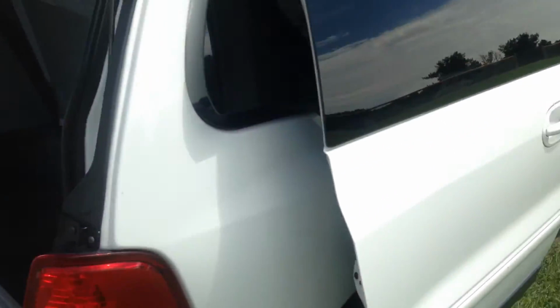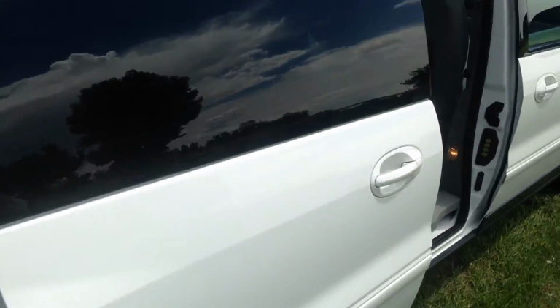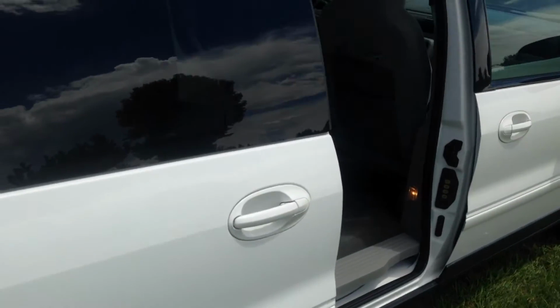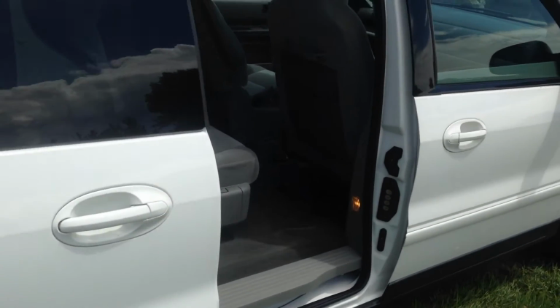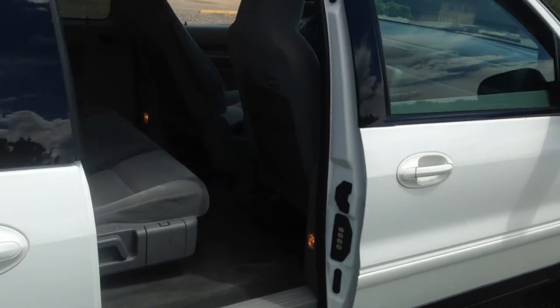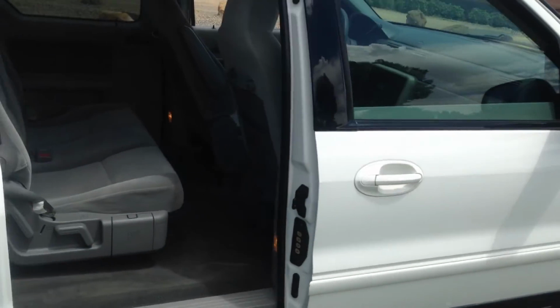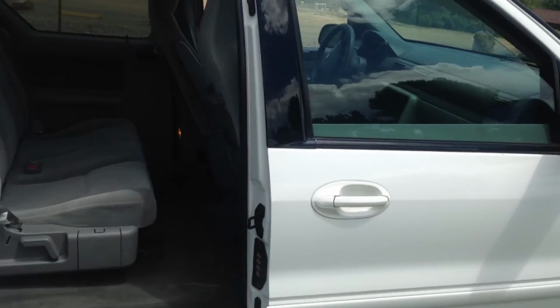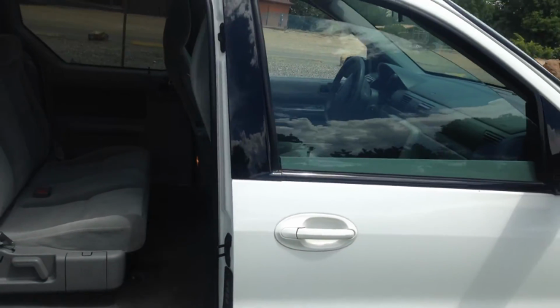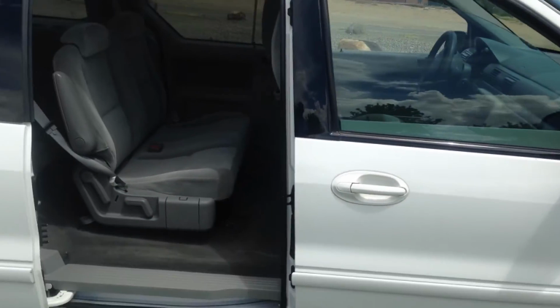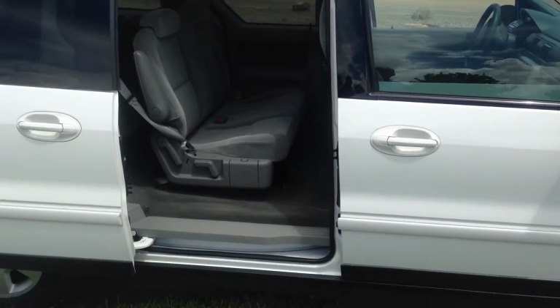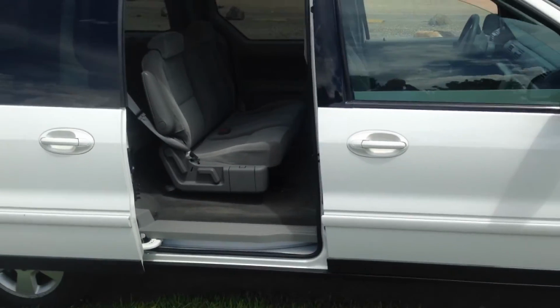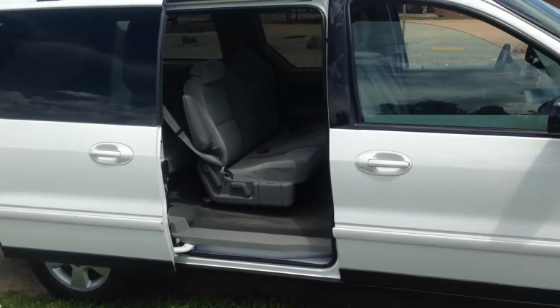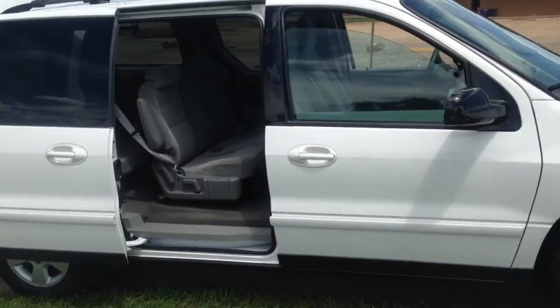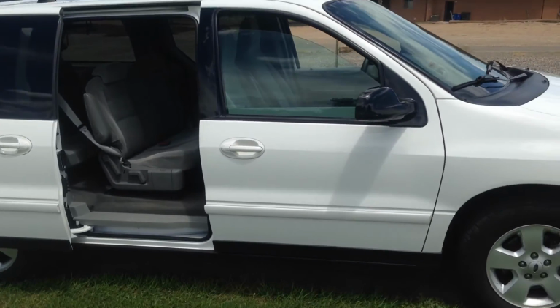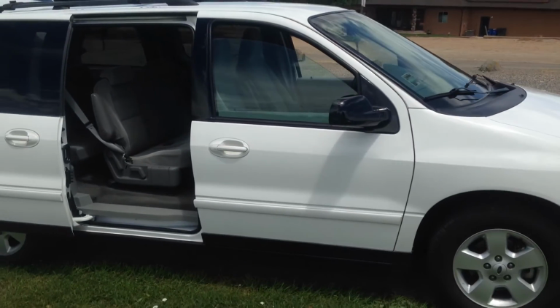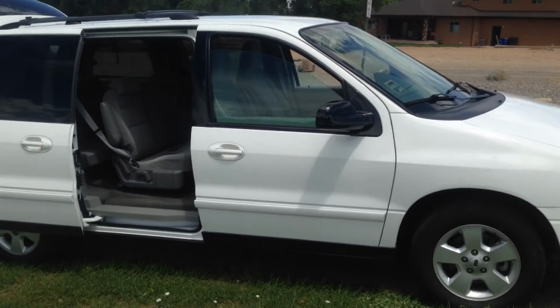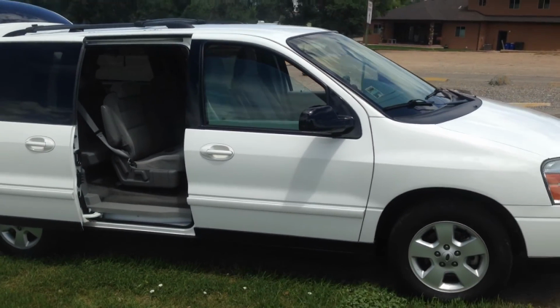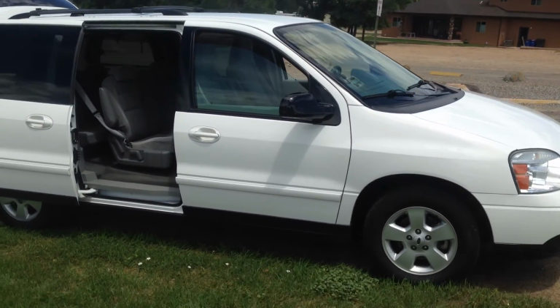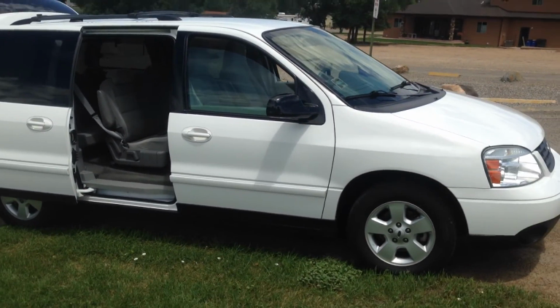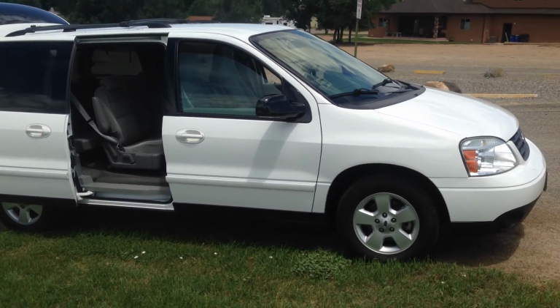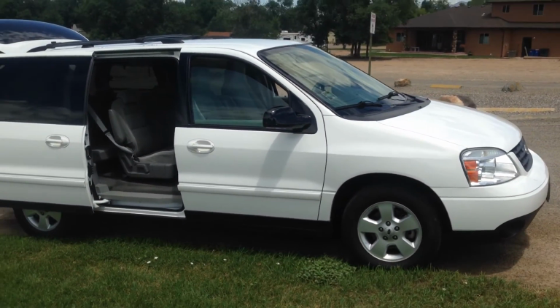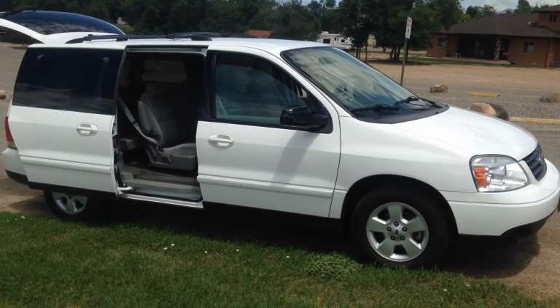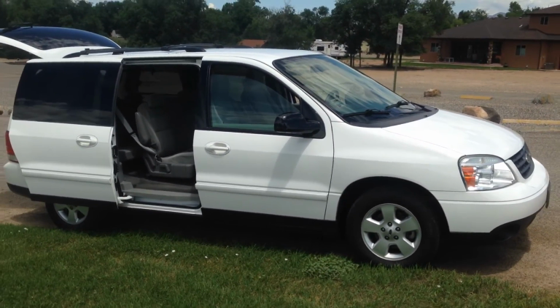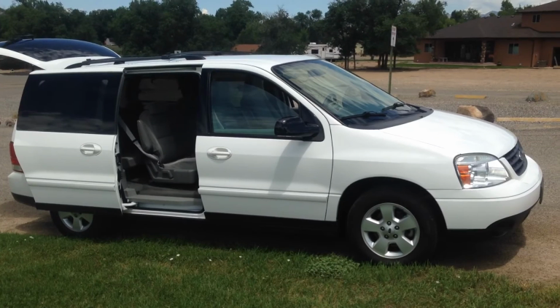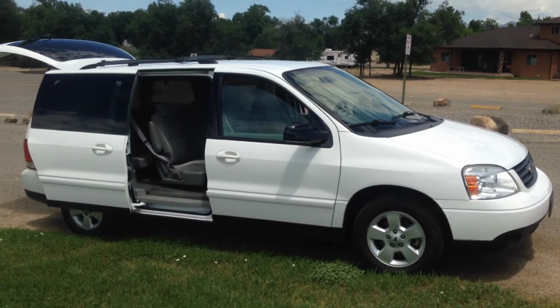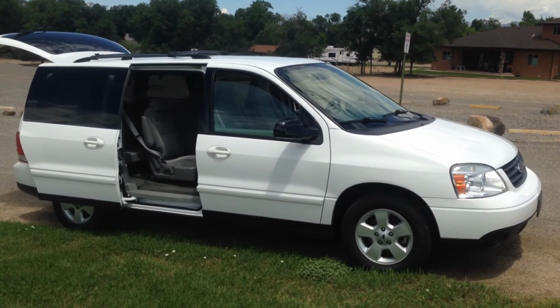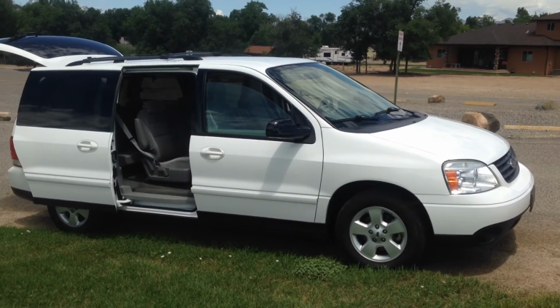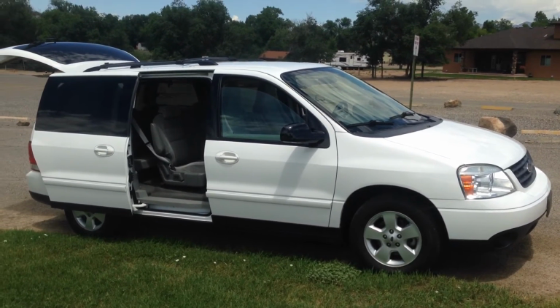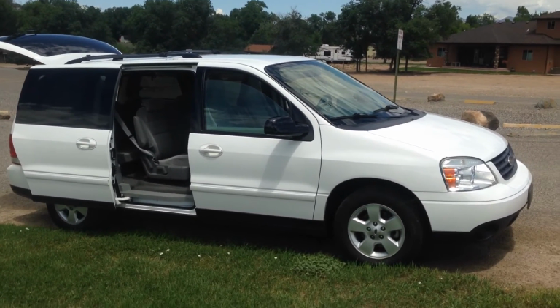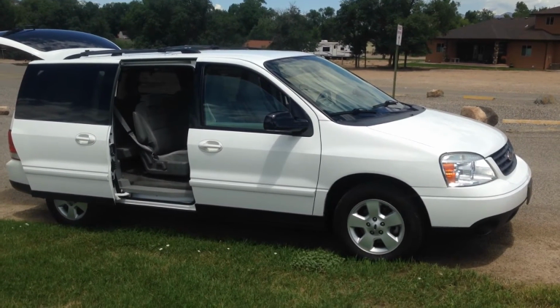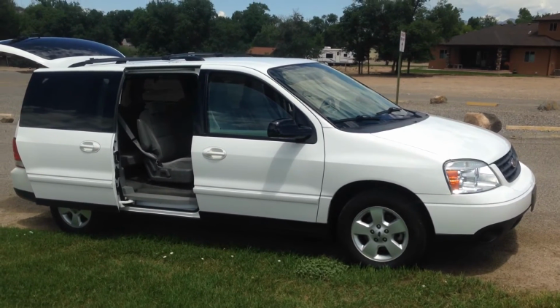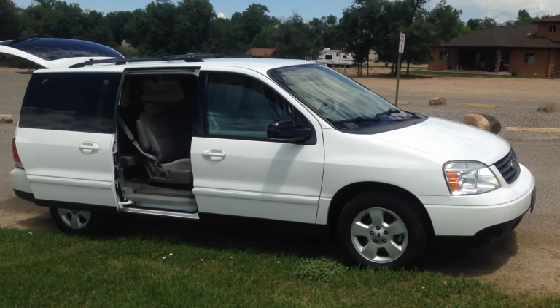Super clean. Drives really good. We actually picked this up from the family in Longmont and brought it back — it runs beautiful.